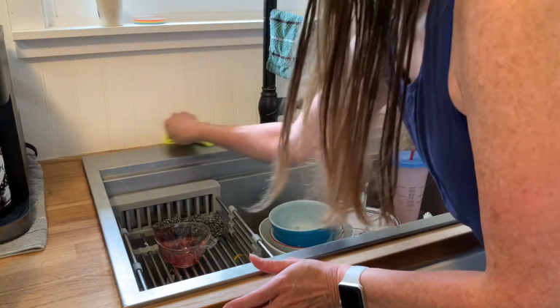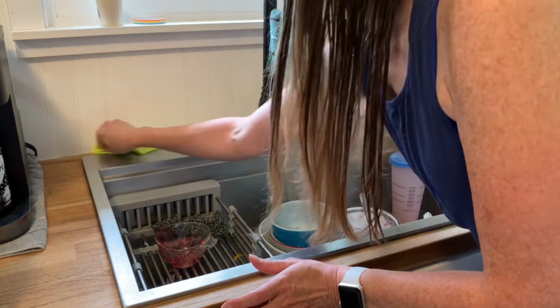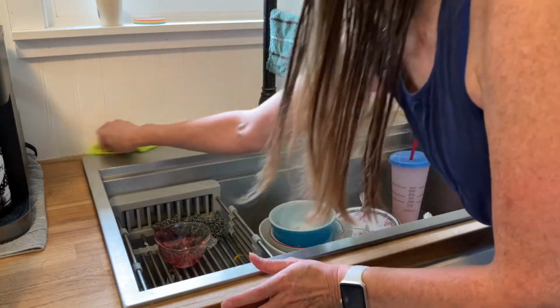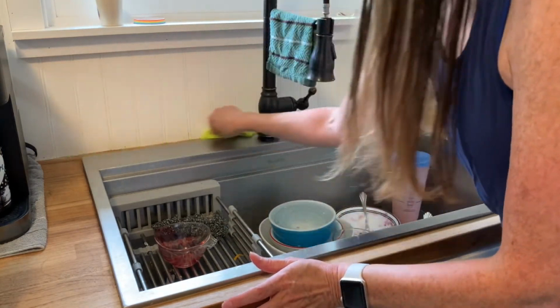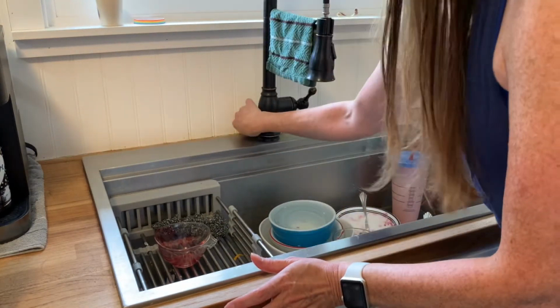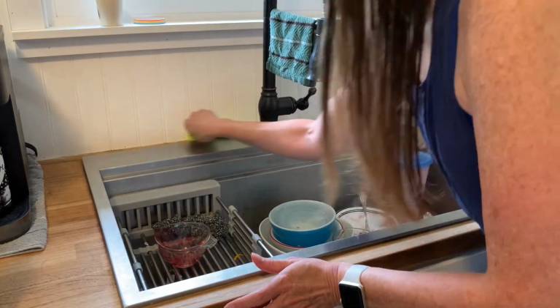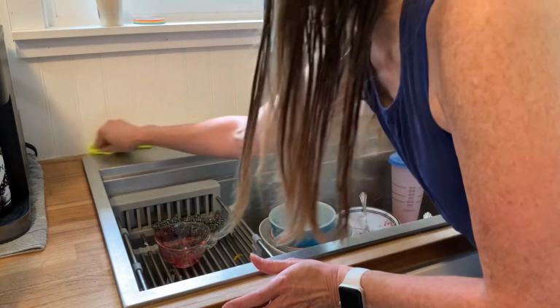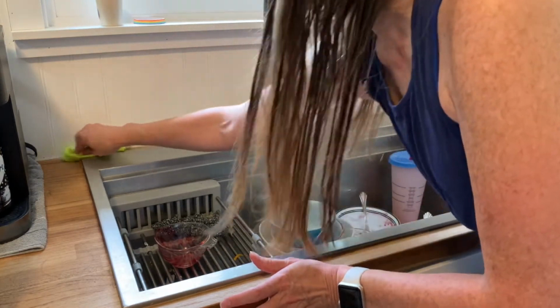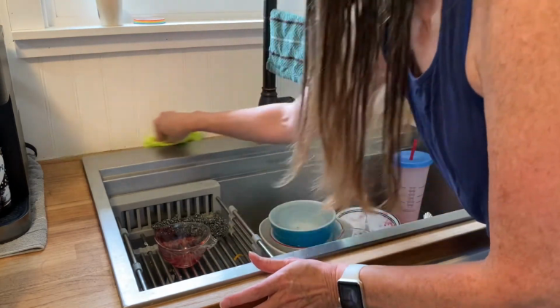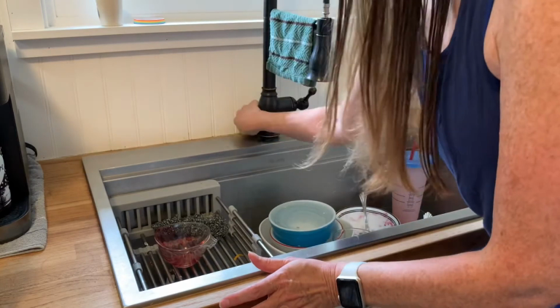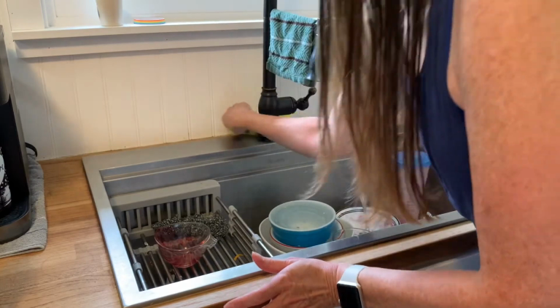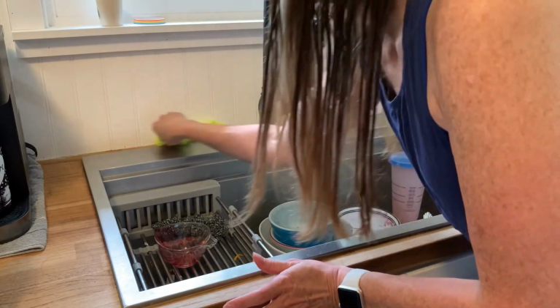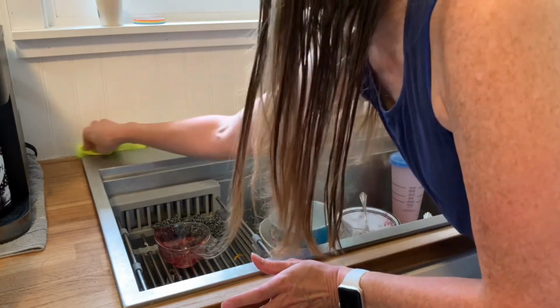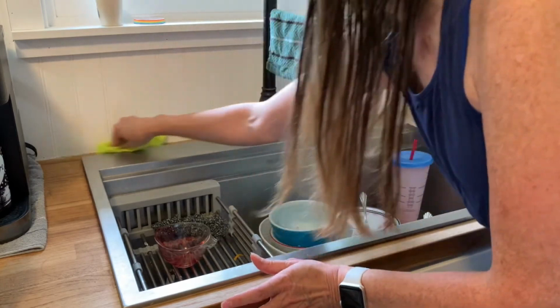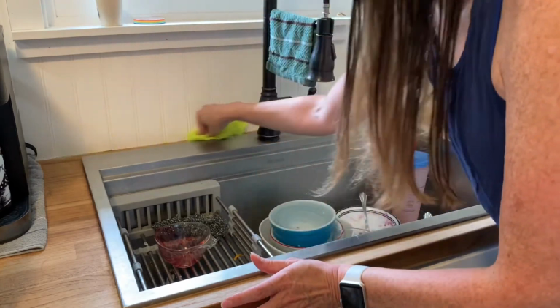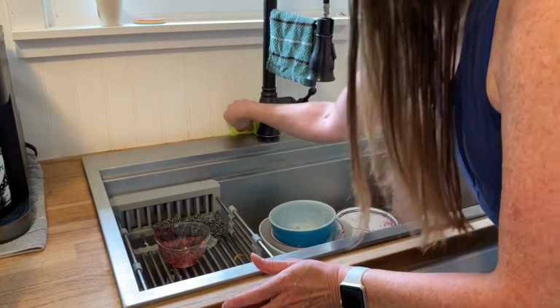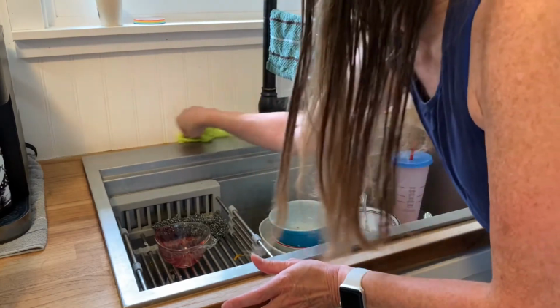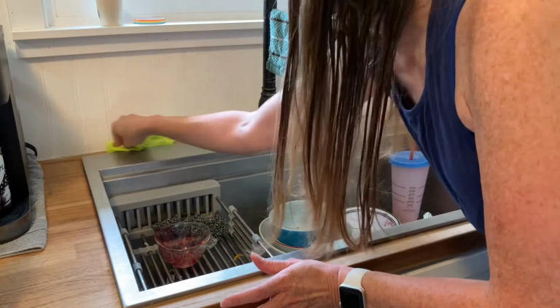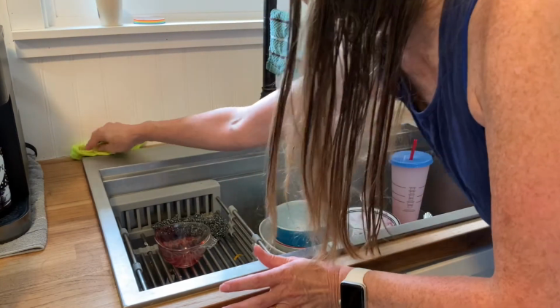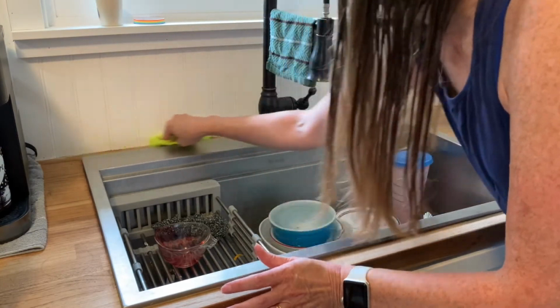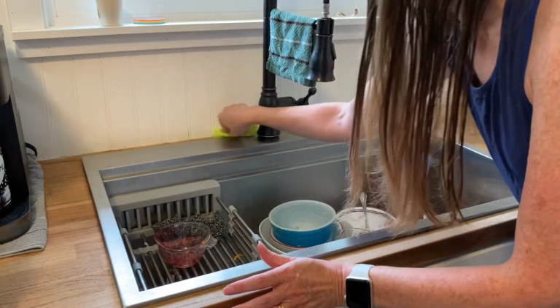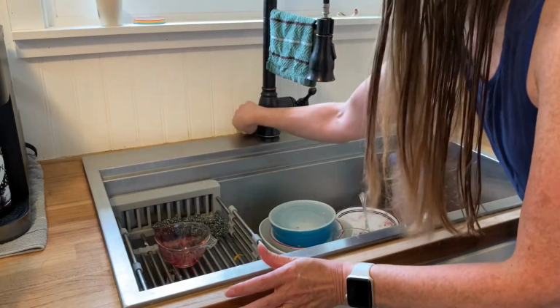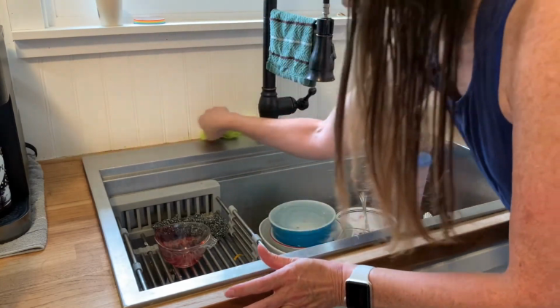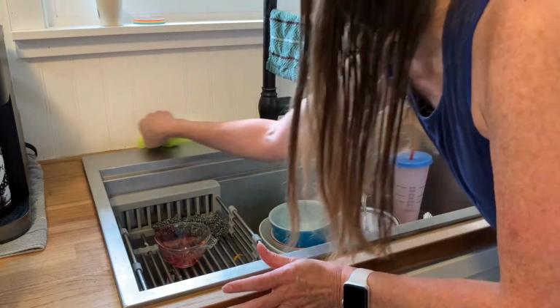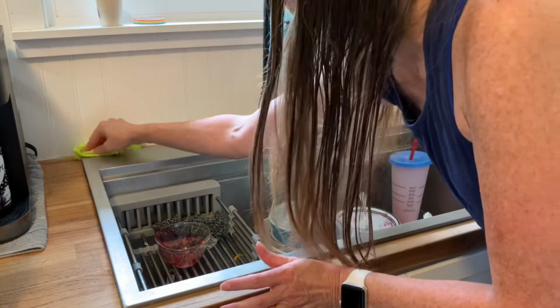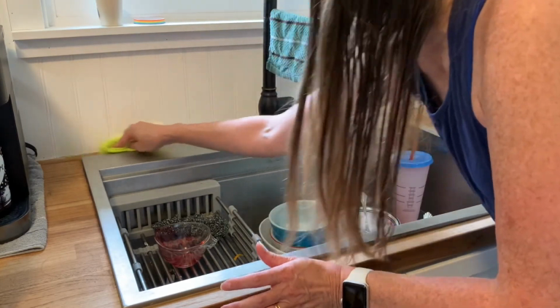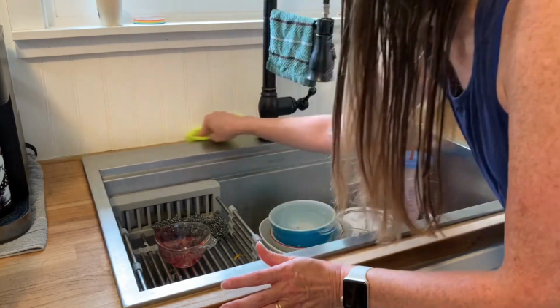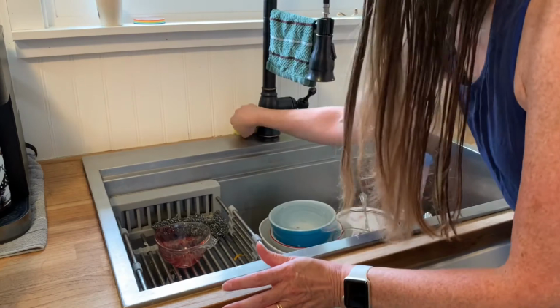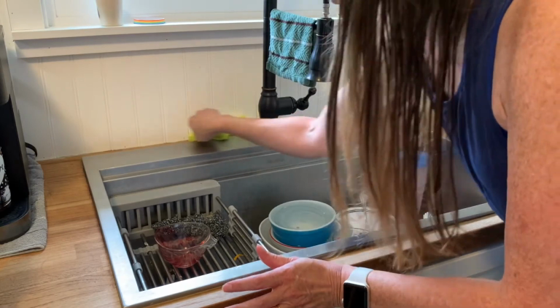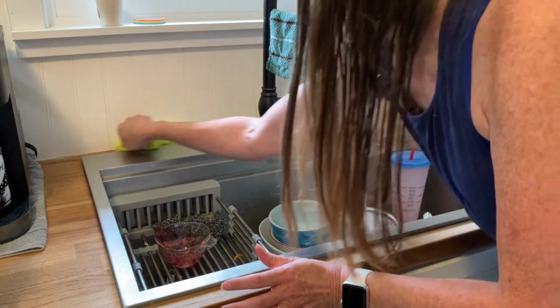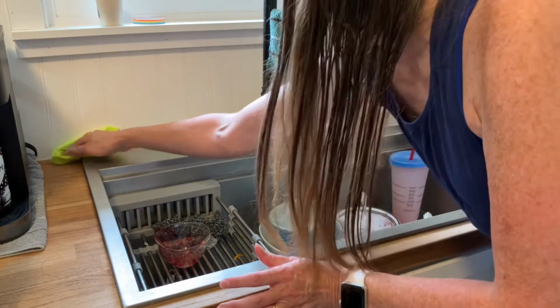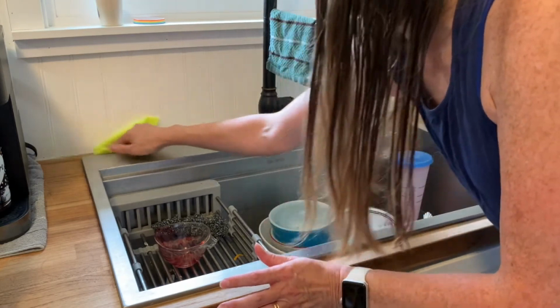This area probably needs to be done the most. You can tell the caulking in the back of the backsplash has come off a bit.